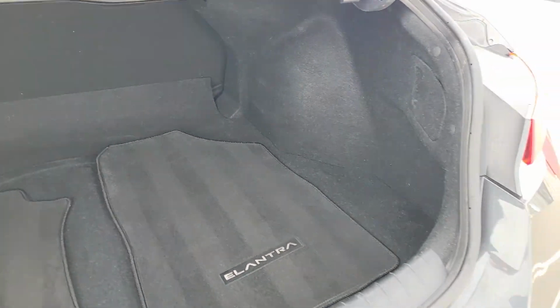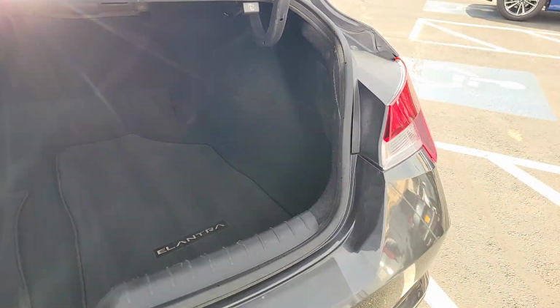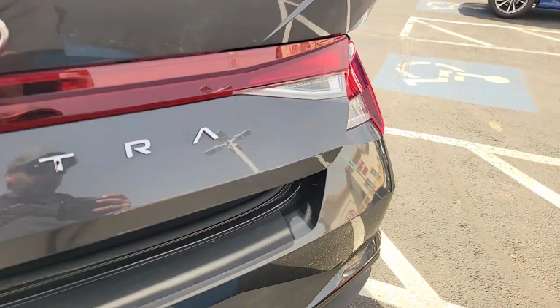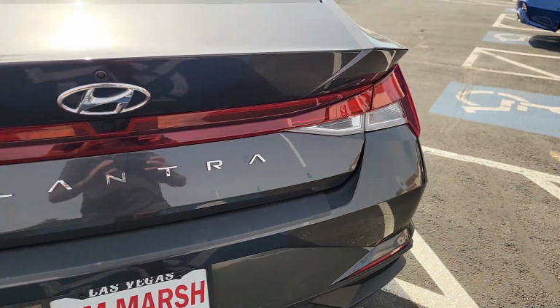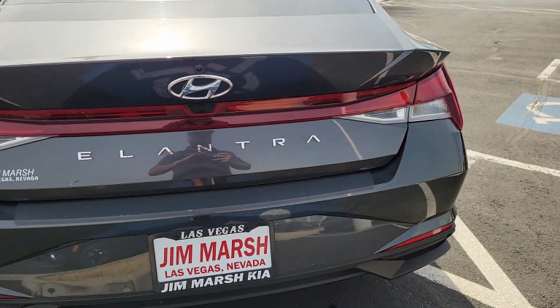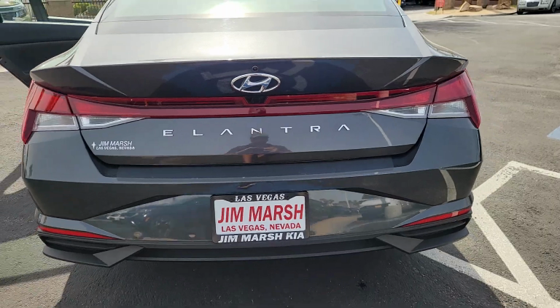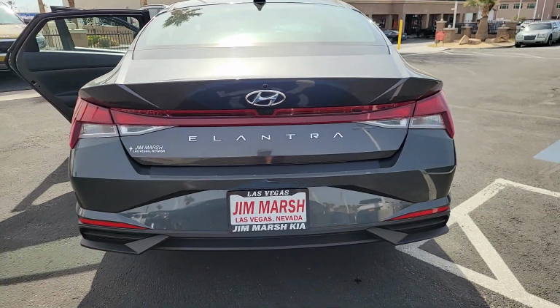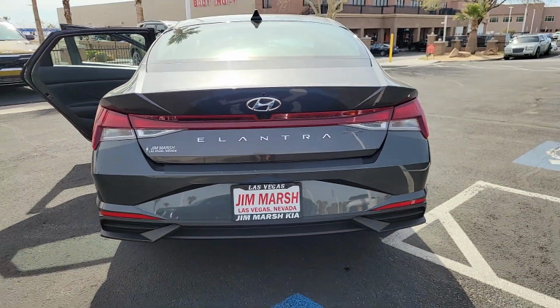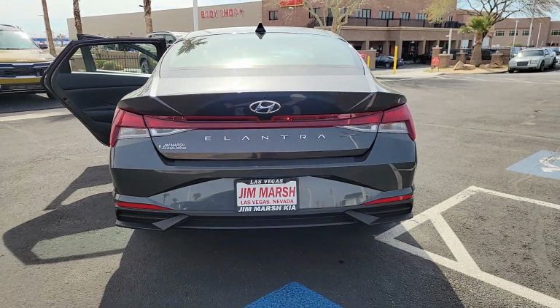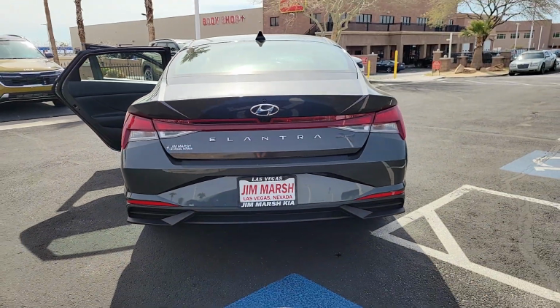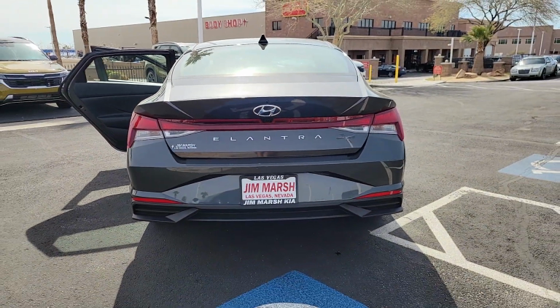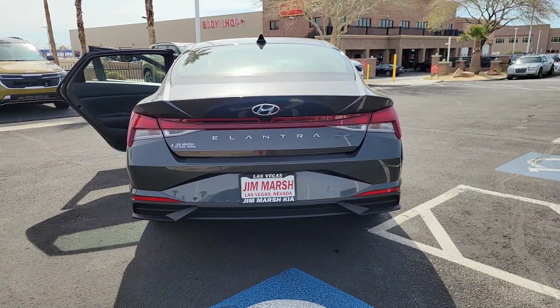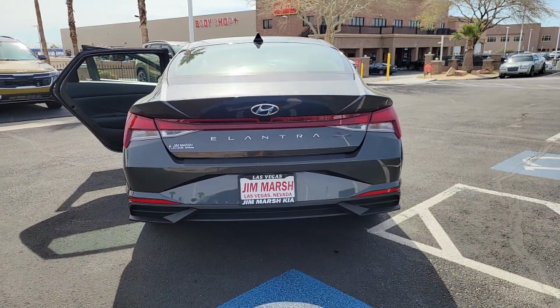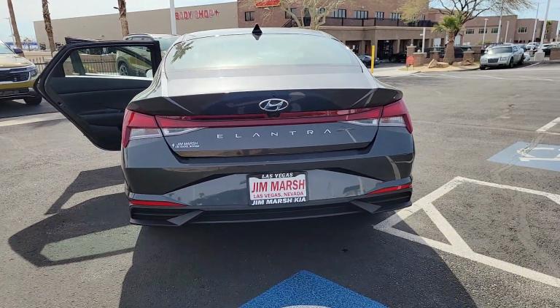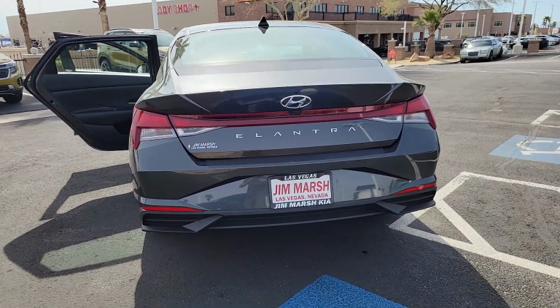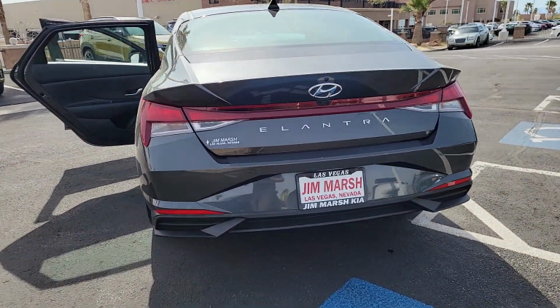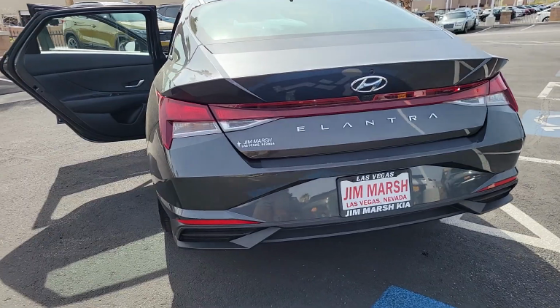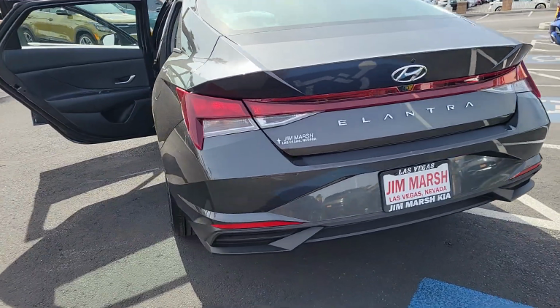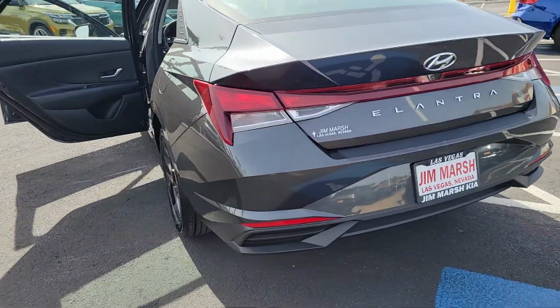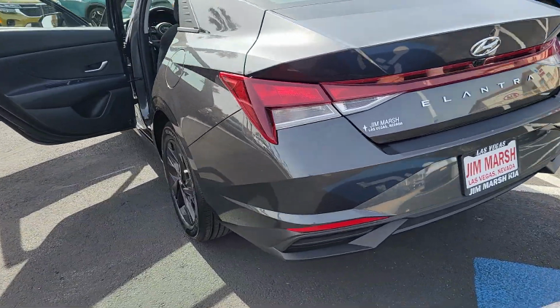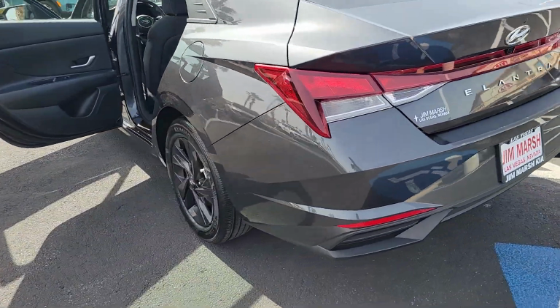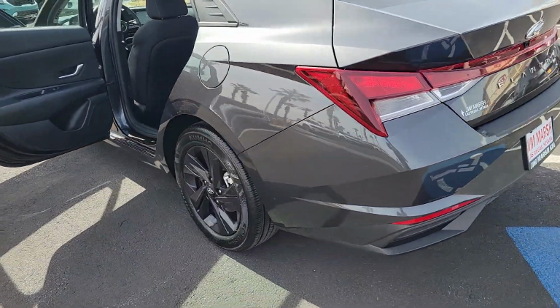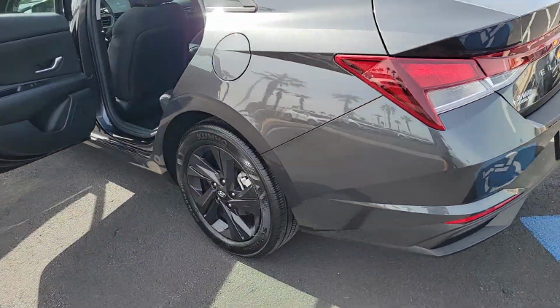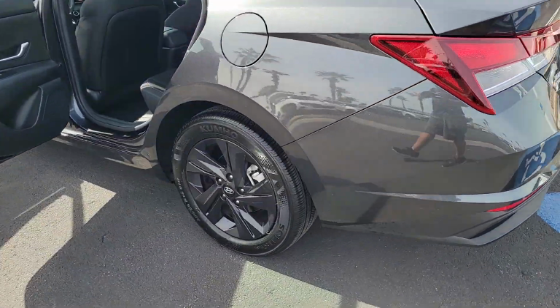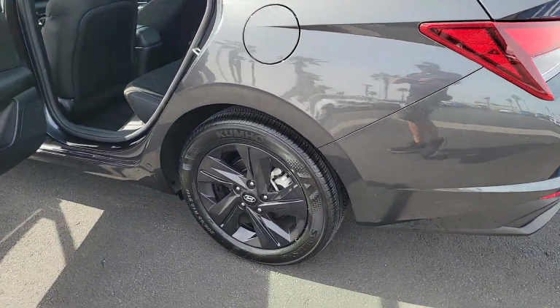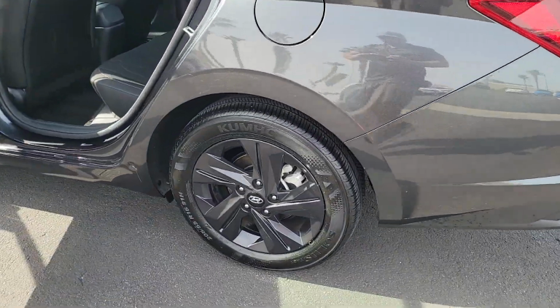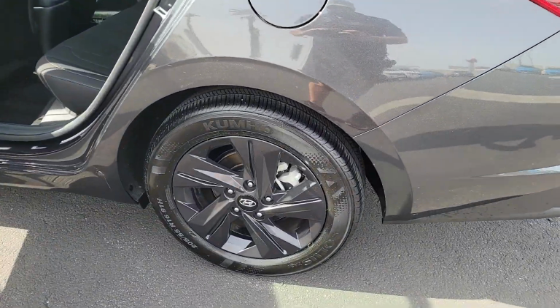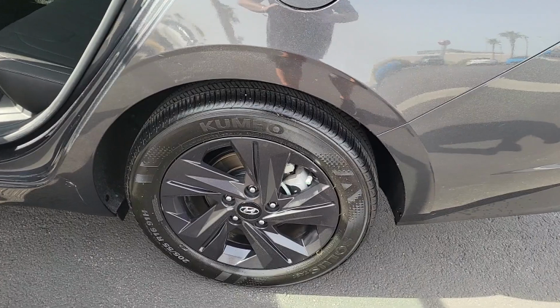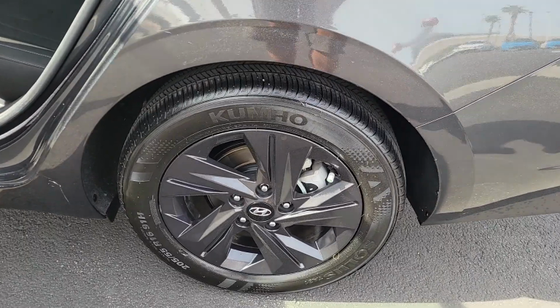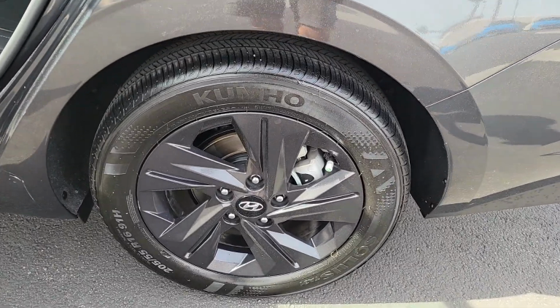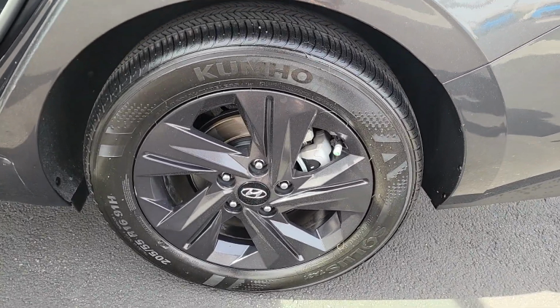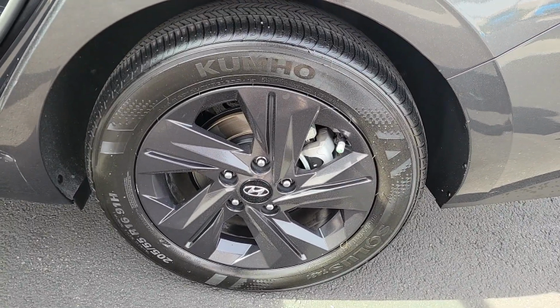Apple CarPlay and or Android Auto, Keyless Entry, Backup Camera, Satellite Radio, Aluminum Wheels, Alarm, Electronic Stability Control, Steering Wheel Audio Controls, Dual Zone AC, Traction Control.